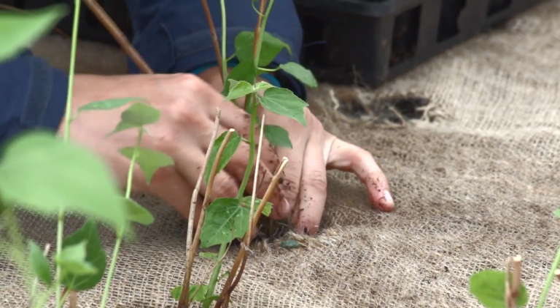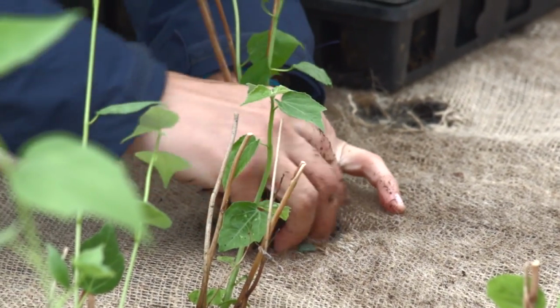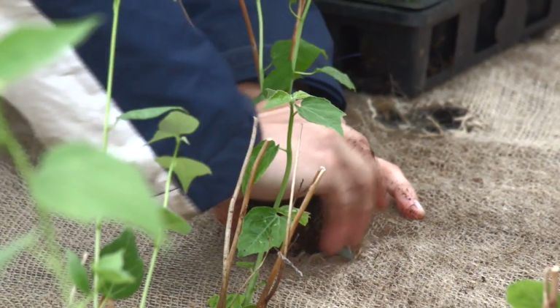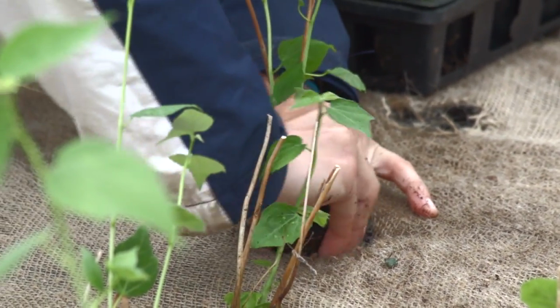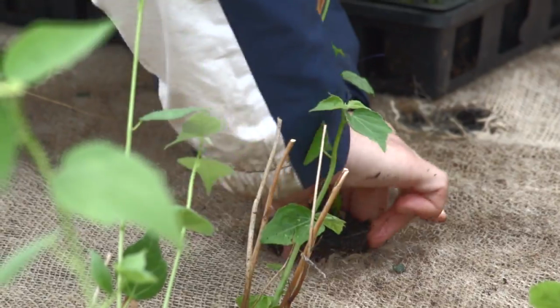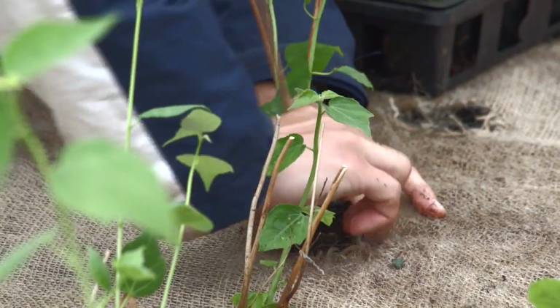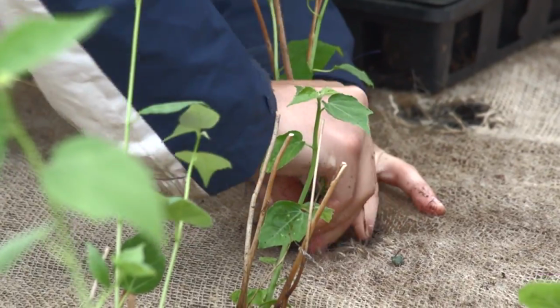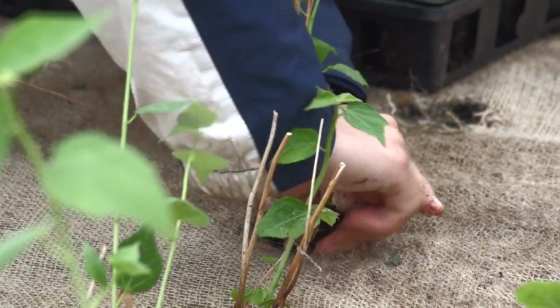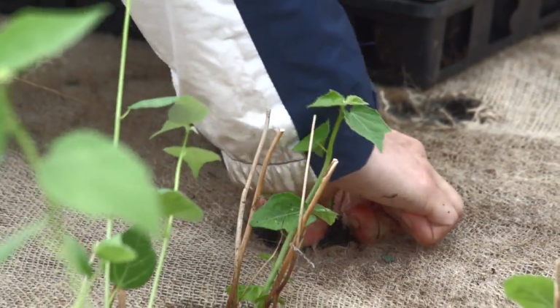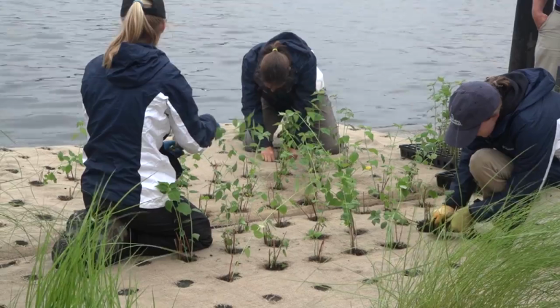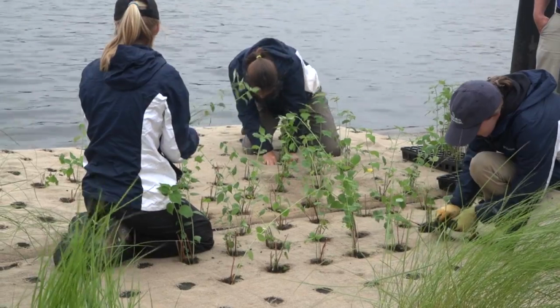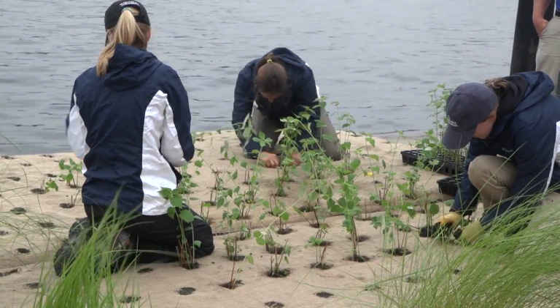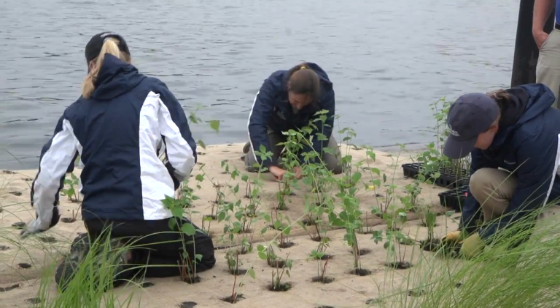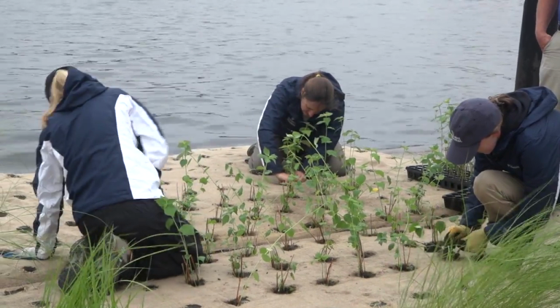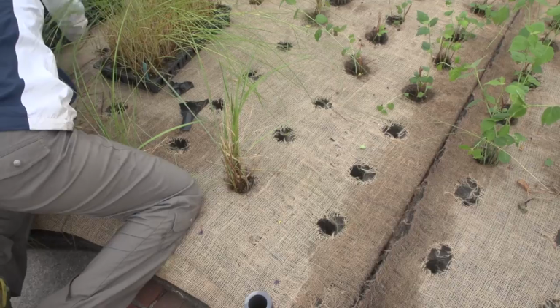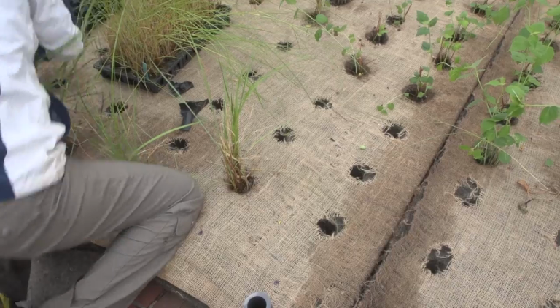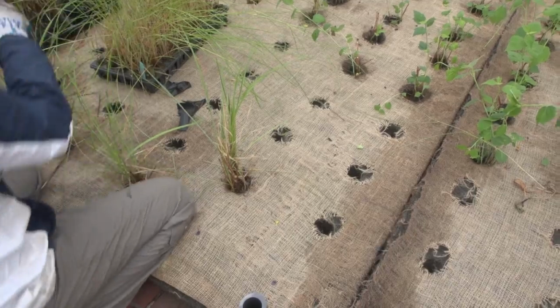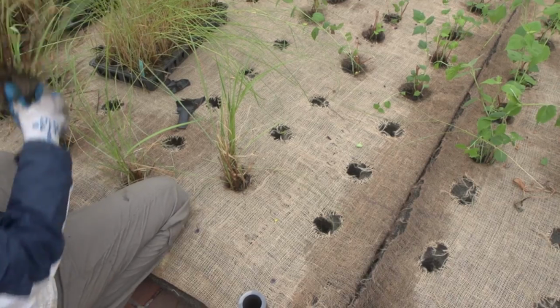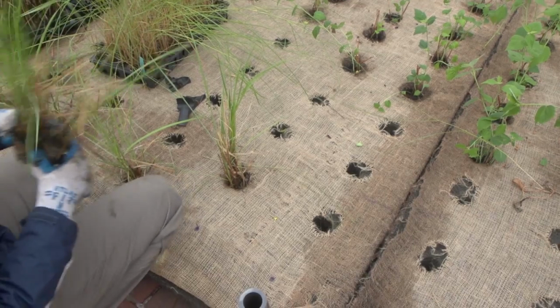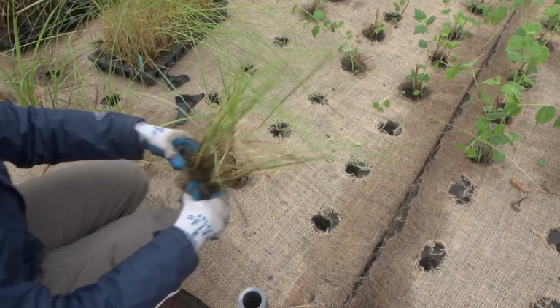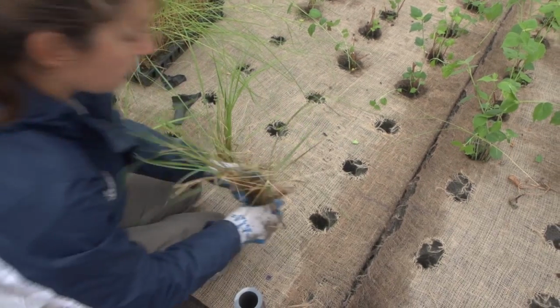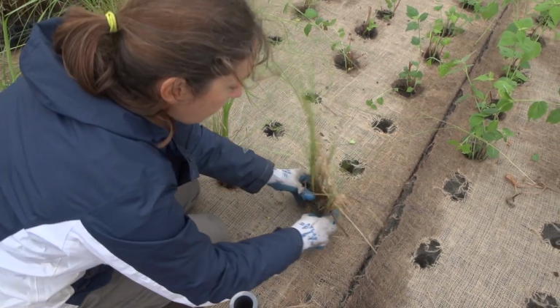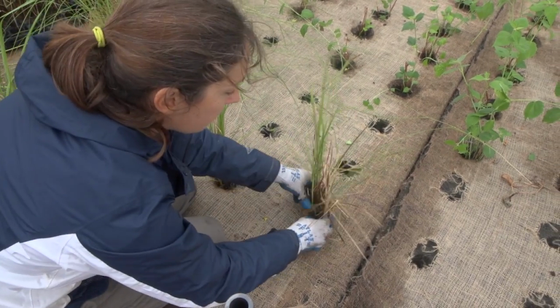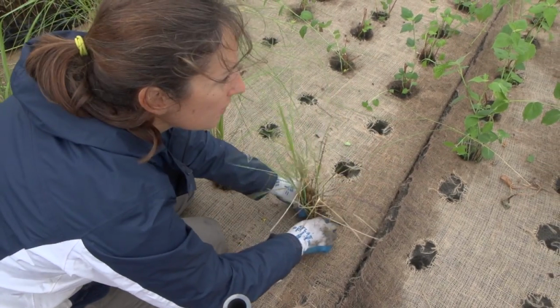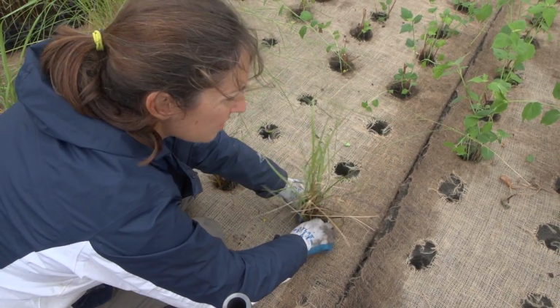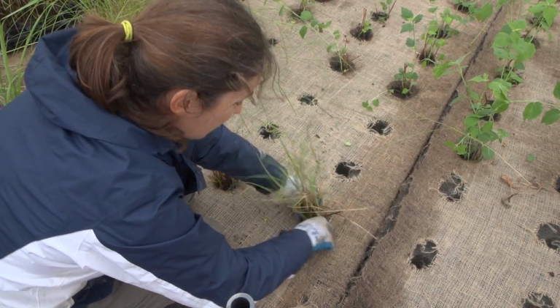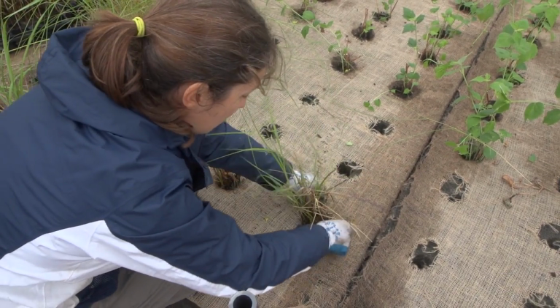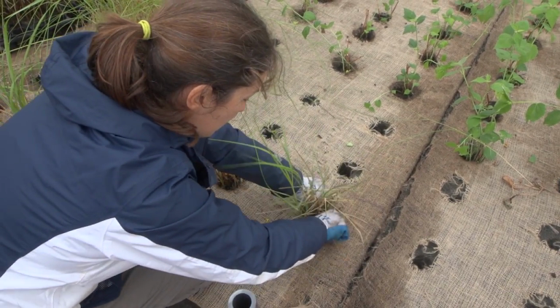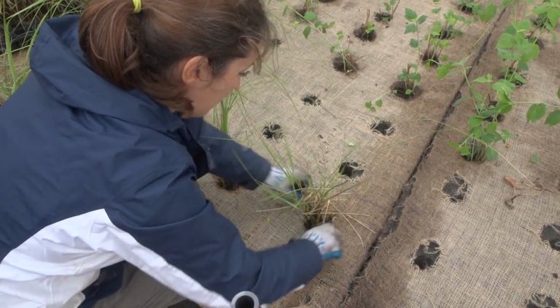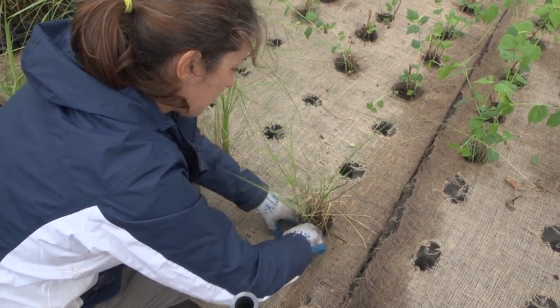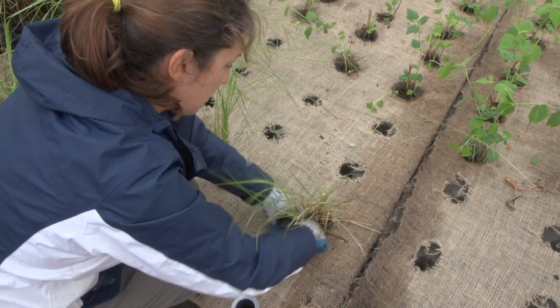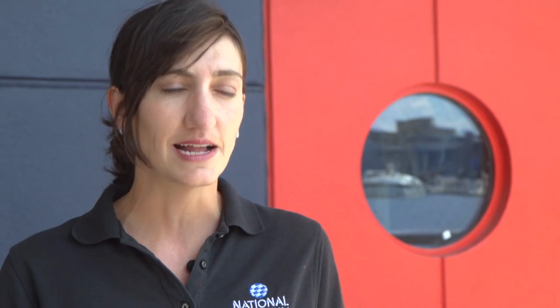They can withstand drought, they can withstand floods, but they're really just that starter species. We added some marsh hibiscus, so you'll see a nice beautiful flower come fall, and some goldenrod.